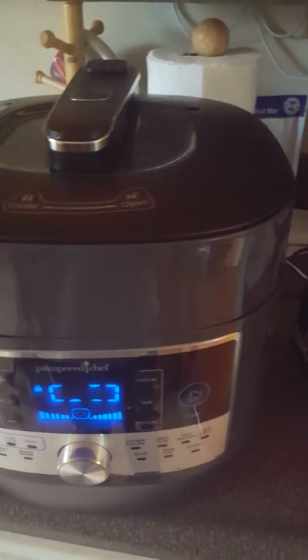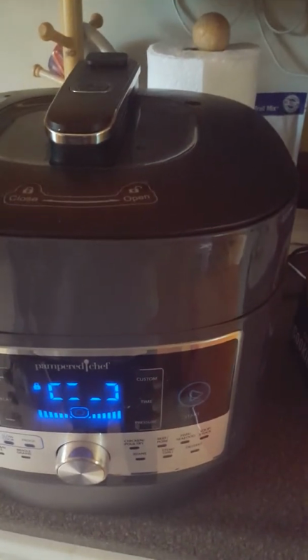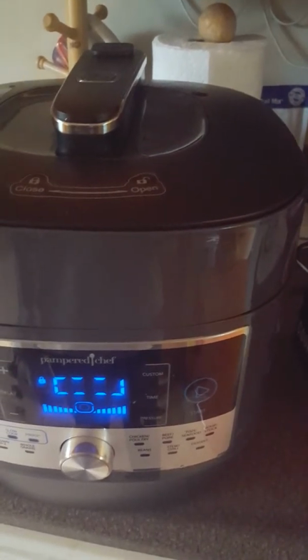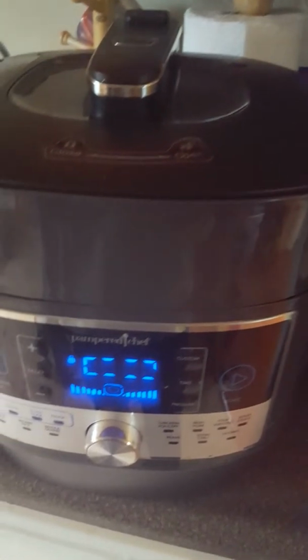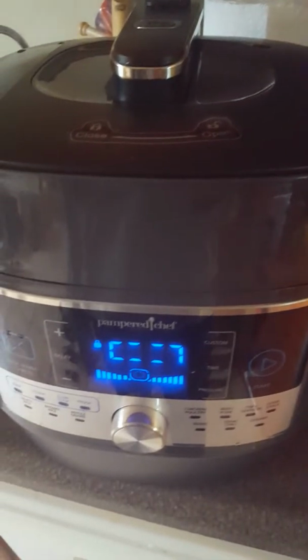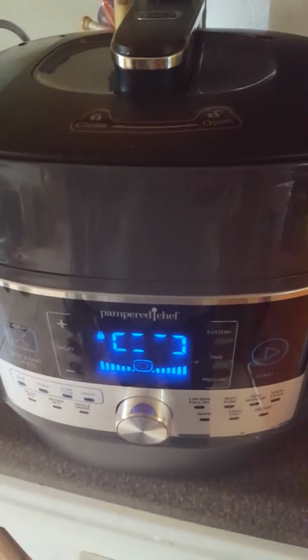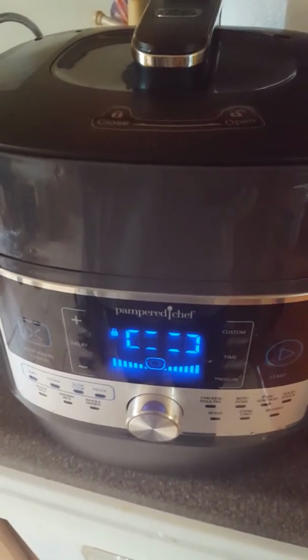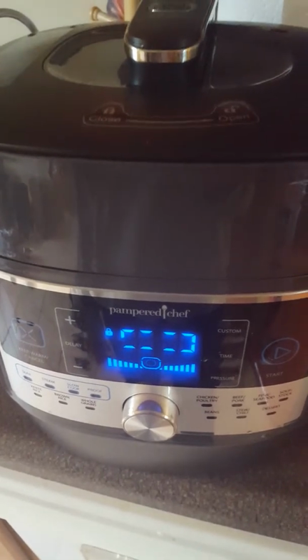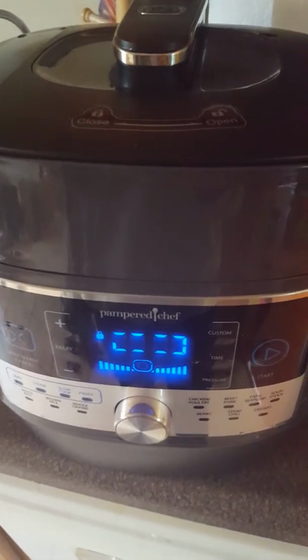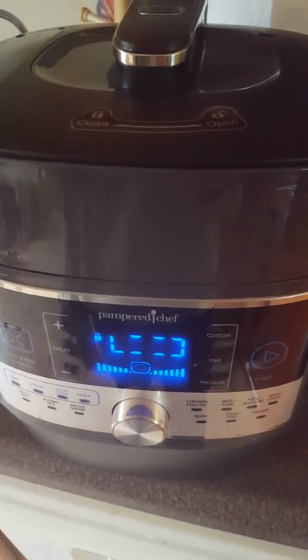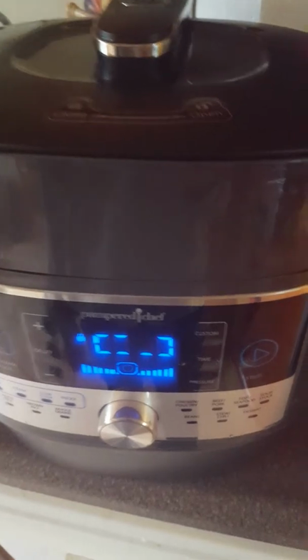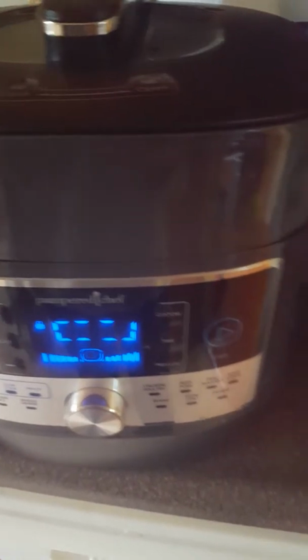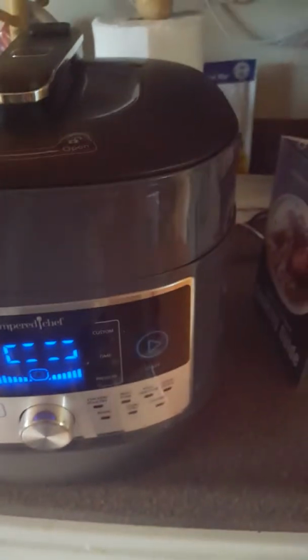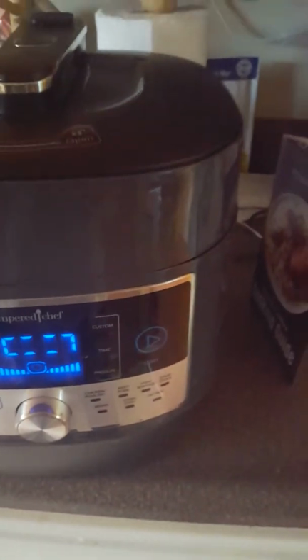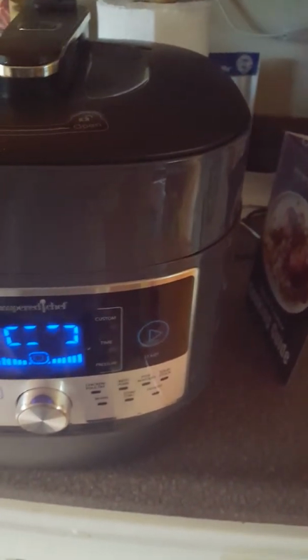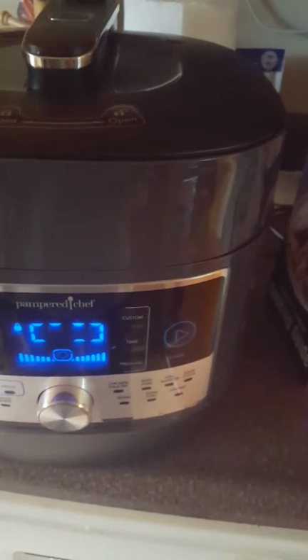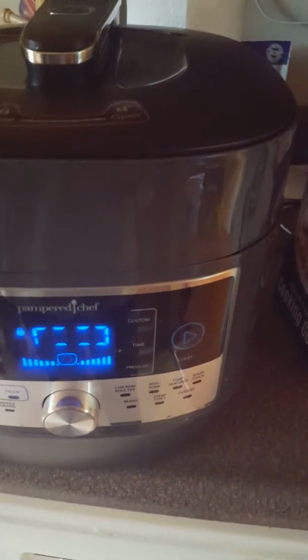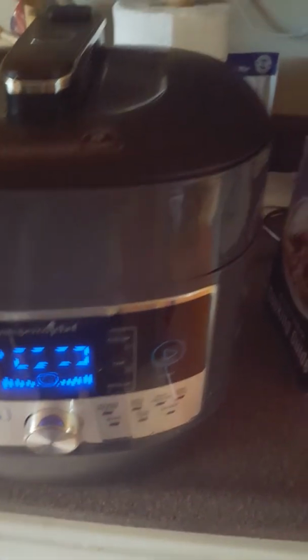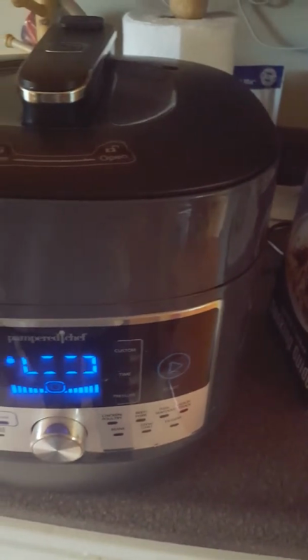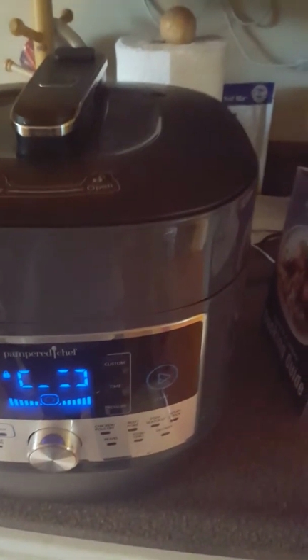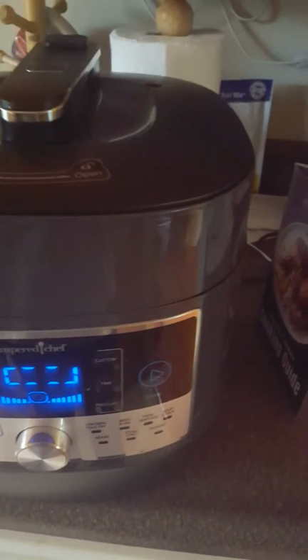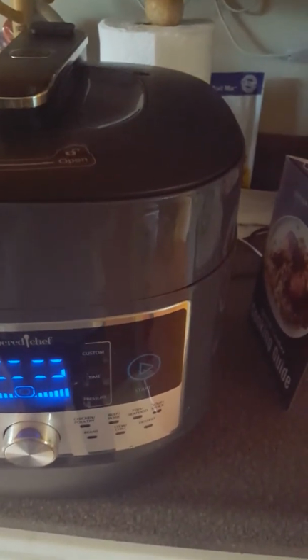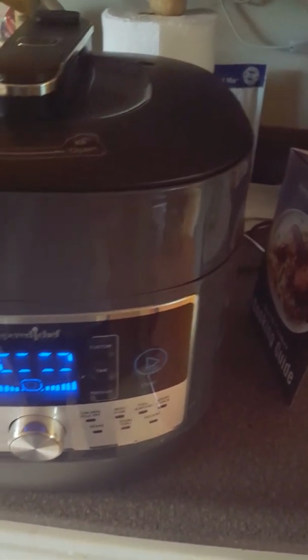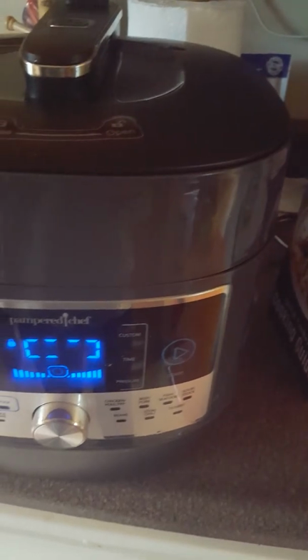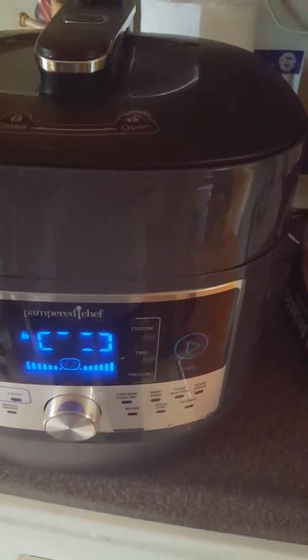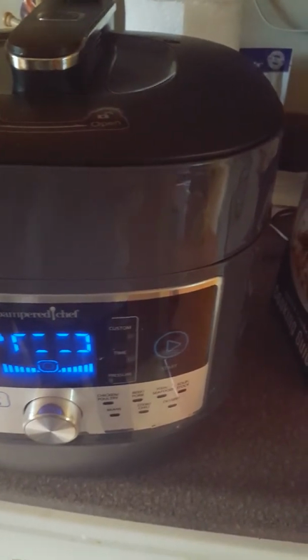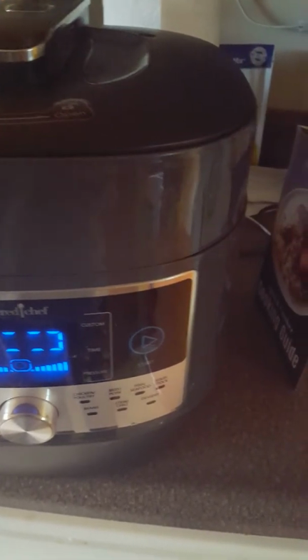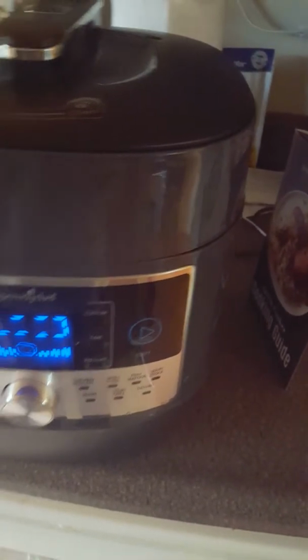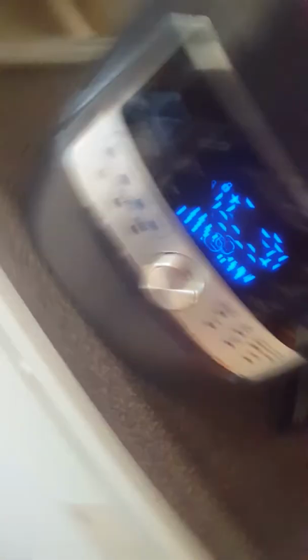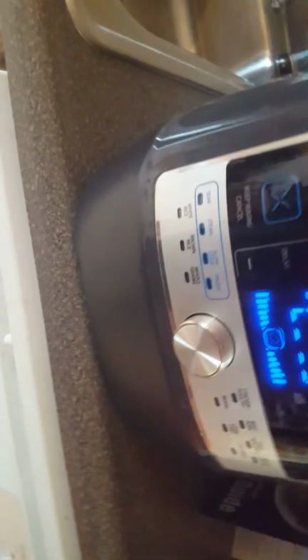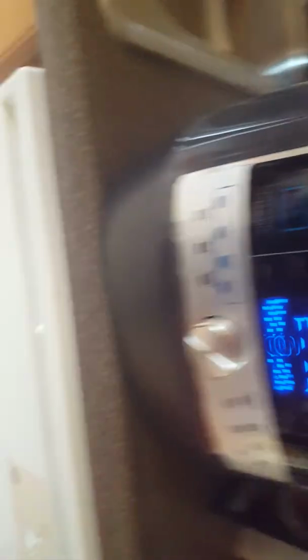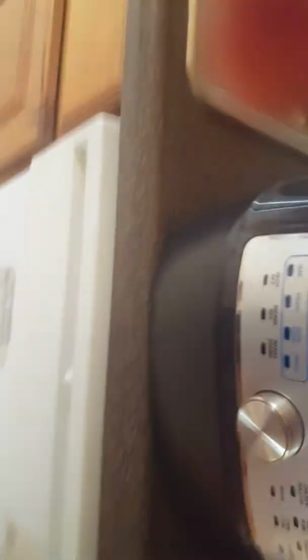This quick cooker is going to steam eggs in 12 minutes — it does take about 10 to 12 minutes to come up to pressure. It's very easy to use, I've had no problem with it. Let me show you the different functions.